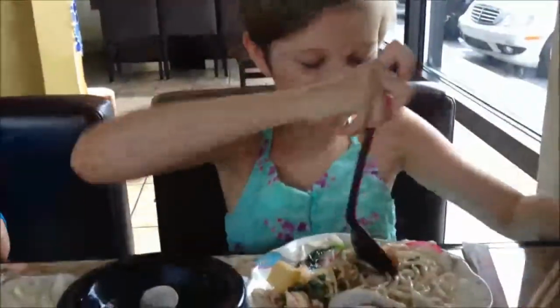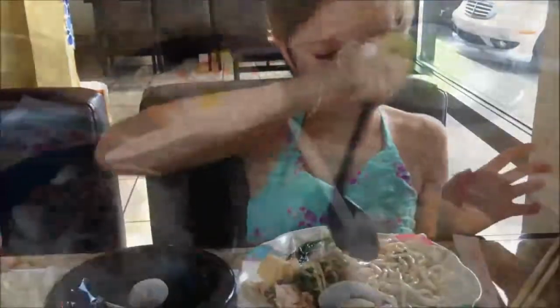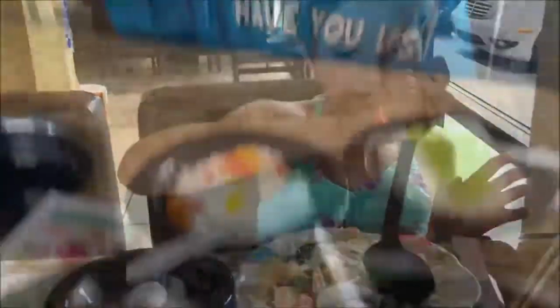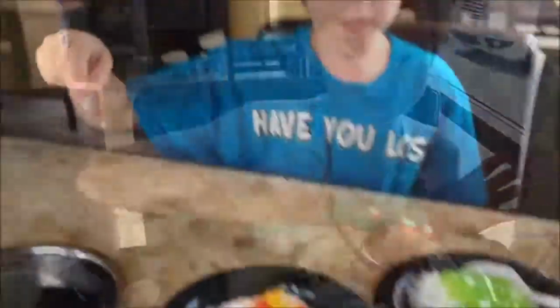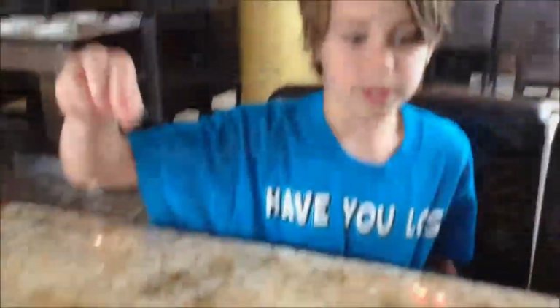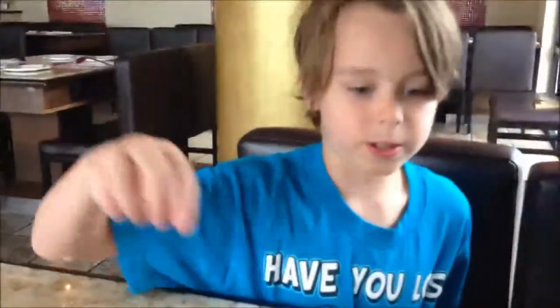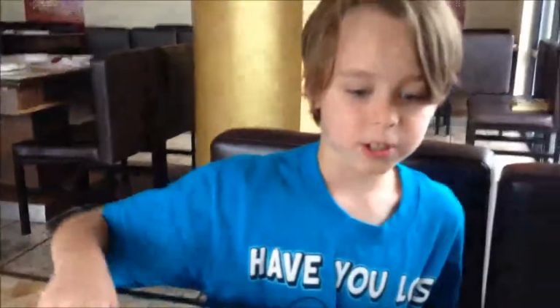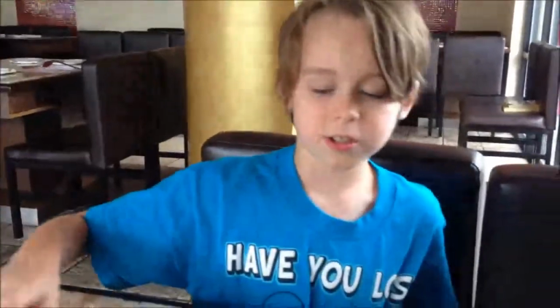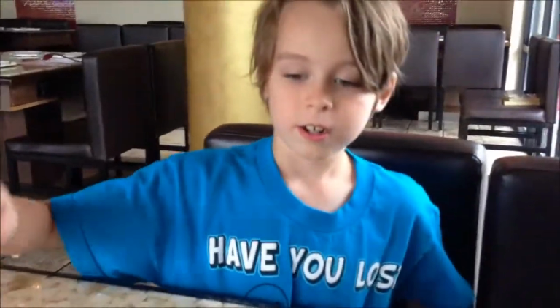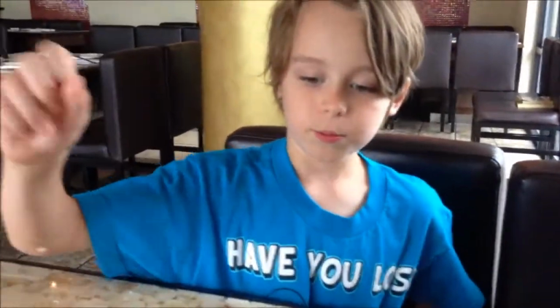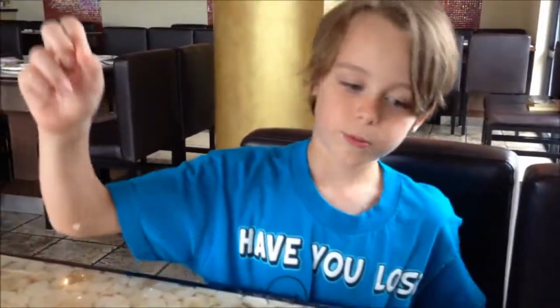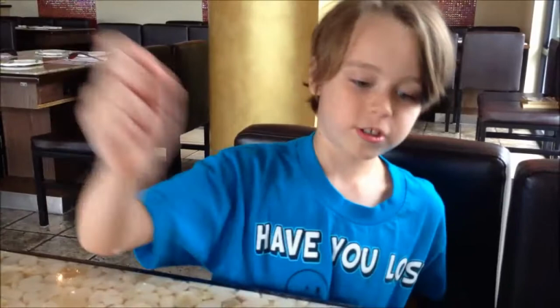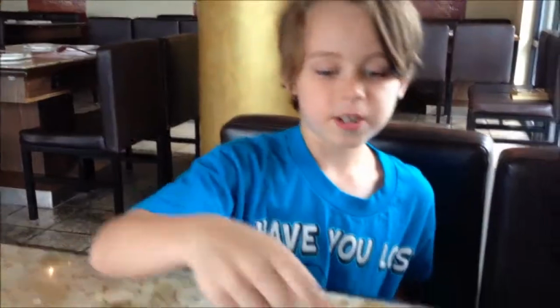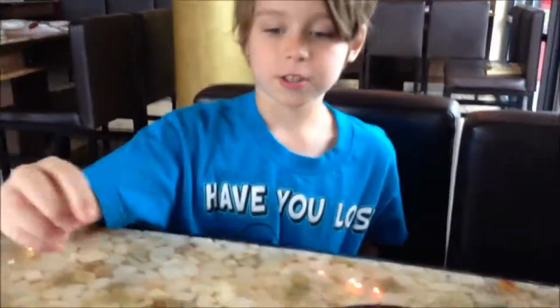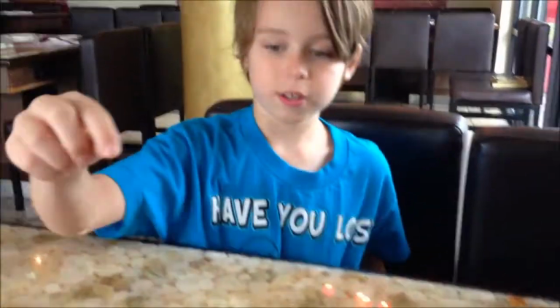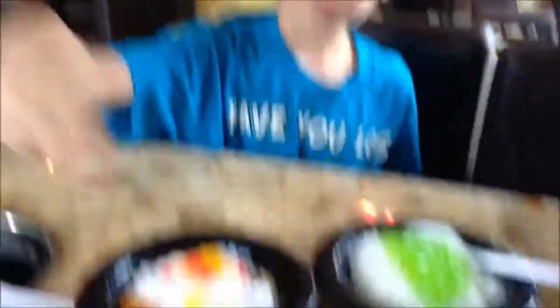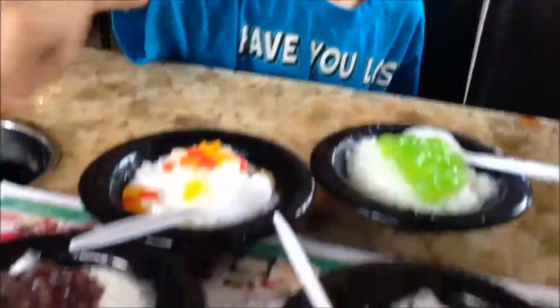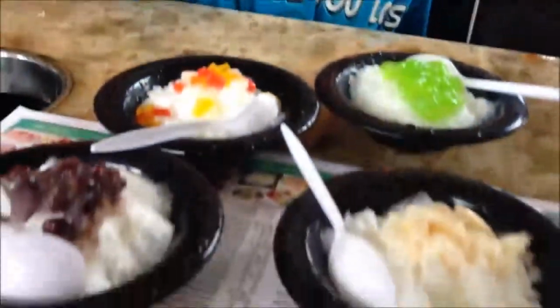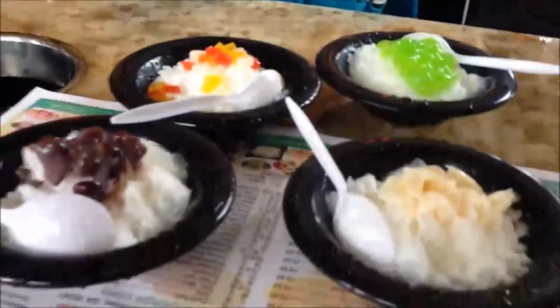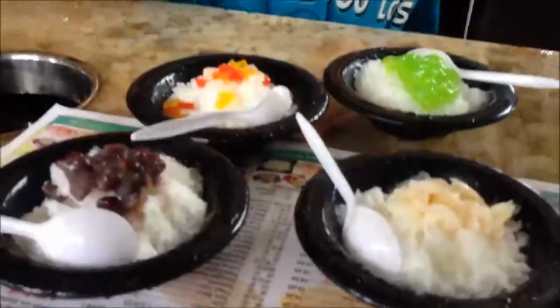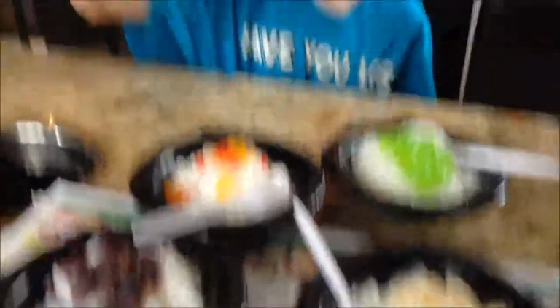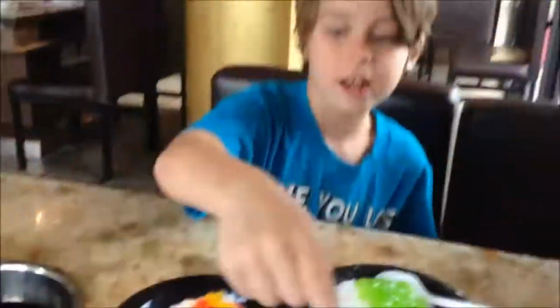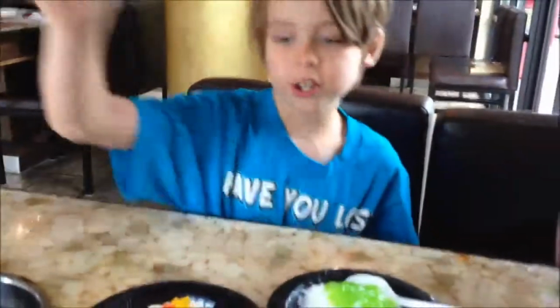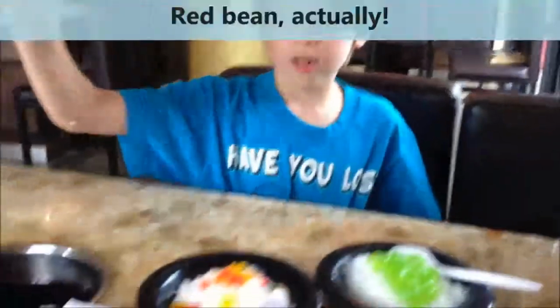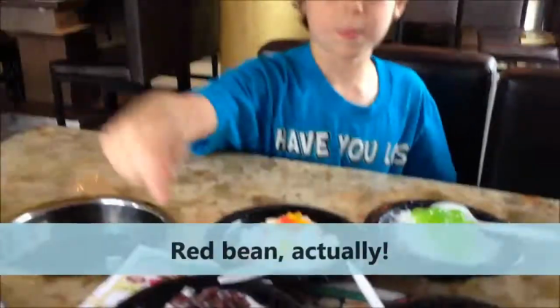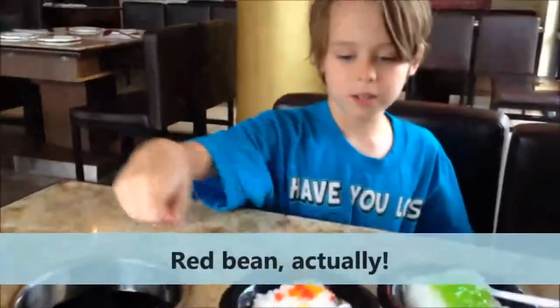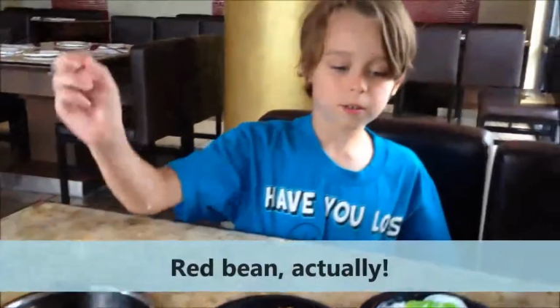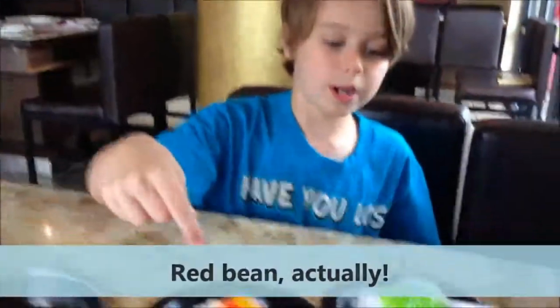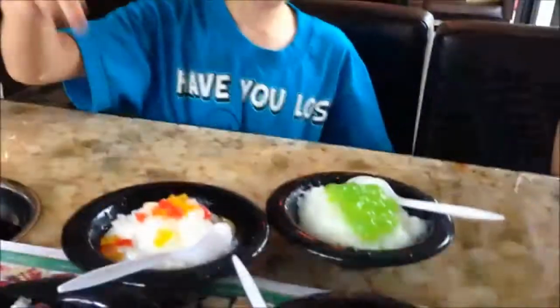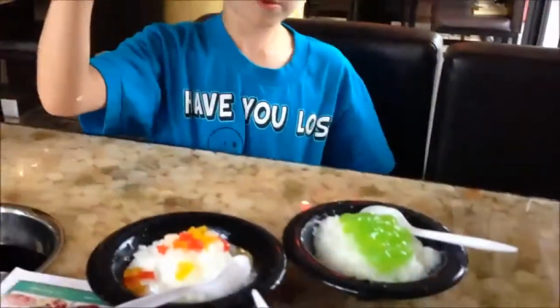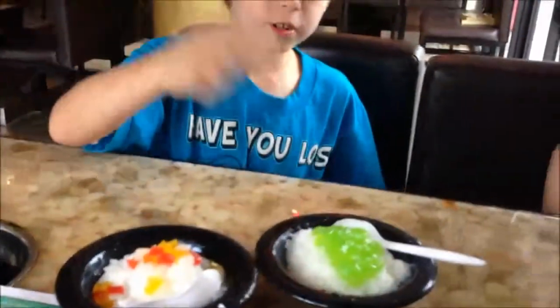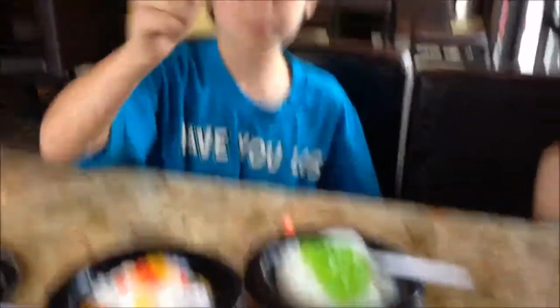After the meal, they have a delicious dessert, which is shaved ice with different flavors of jelly. For example, lychee, black bean, rainbow, and green apple.